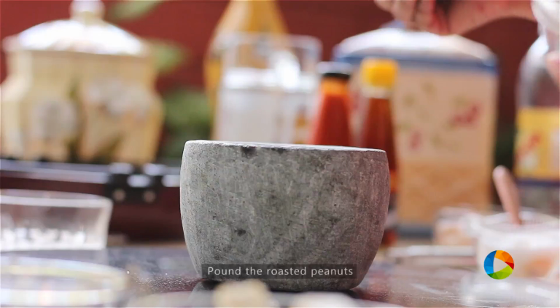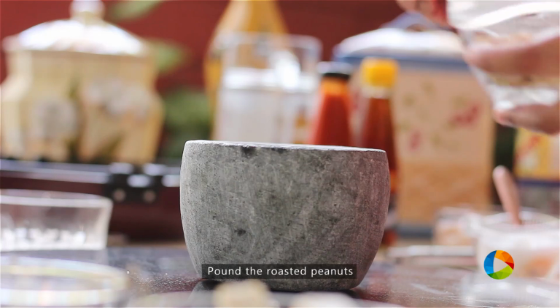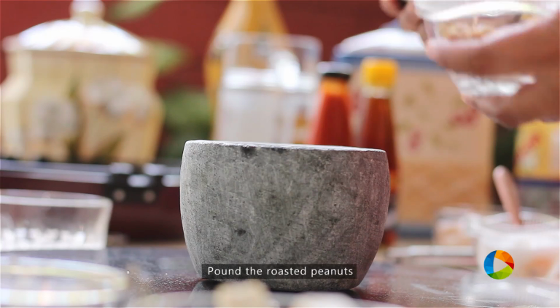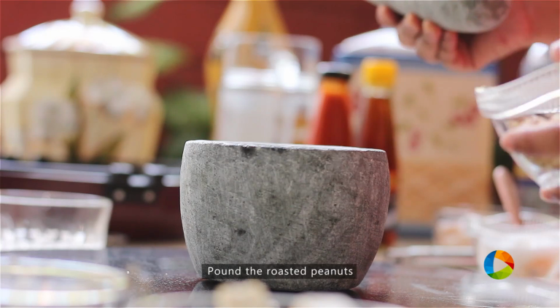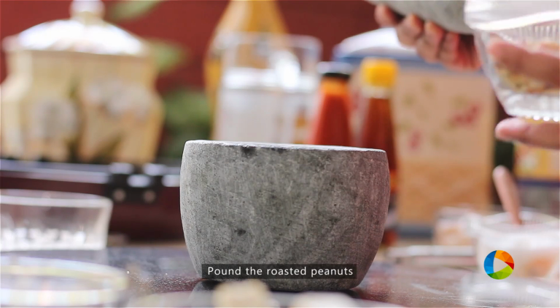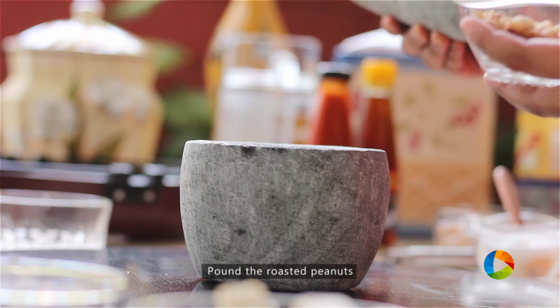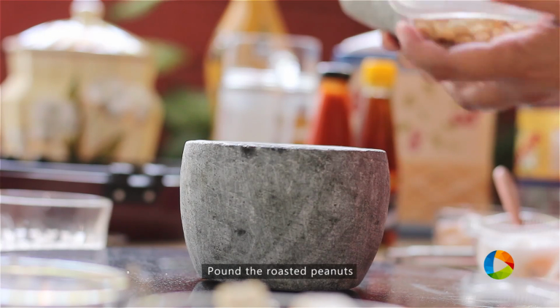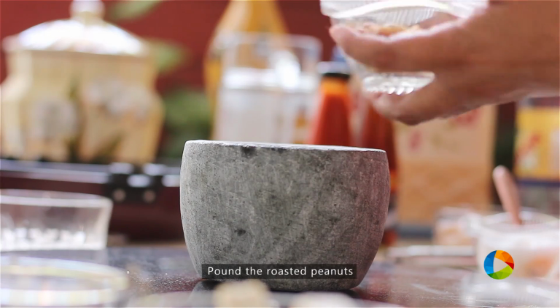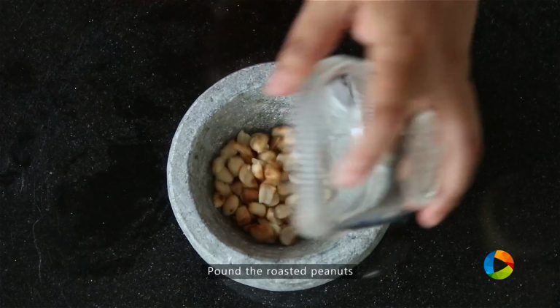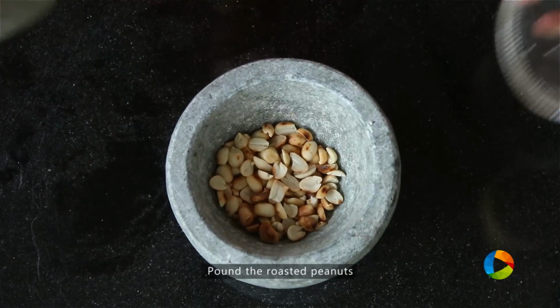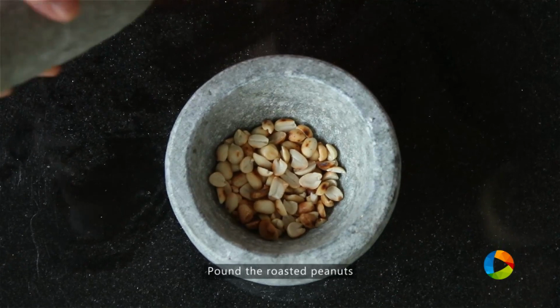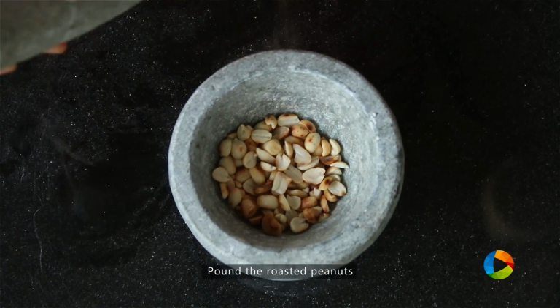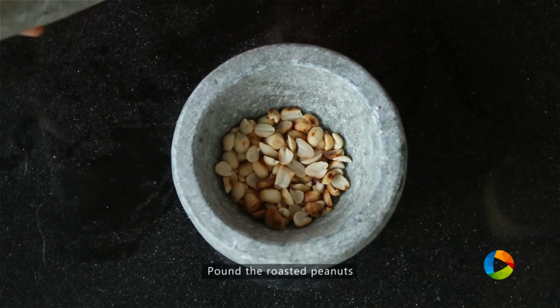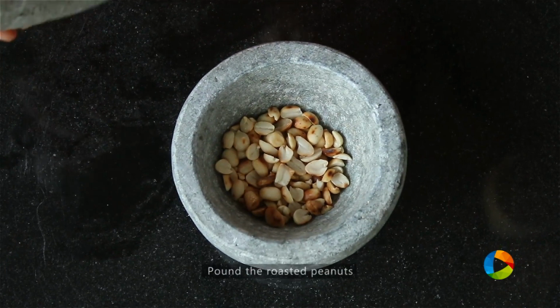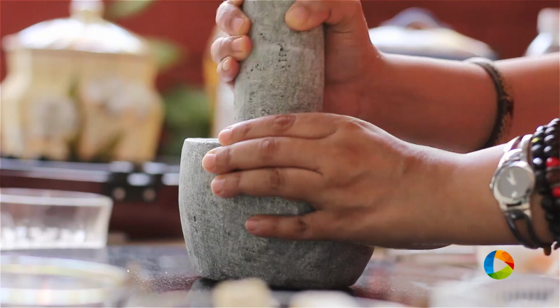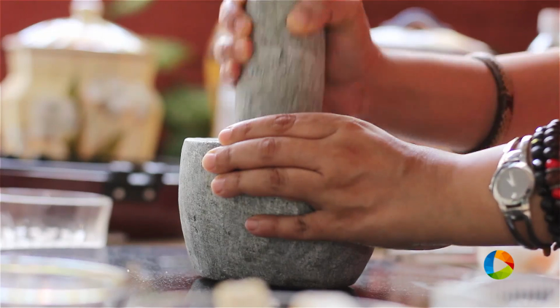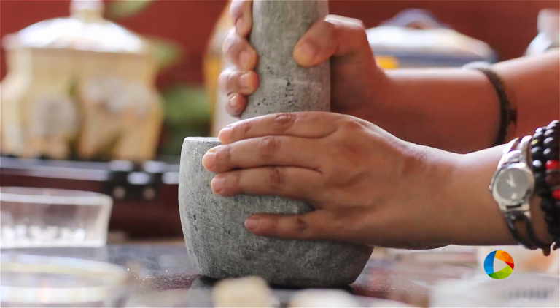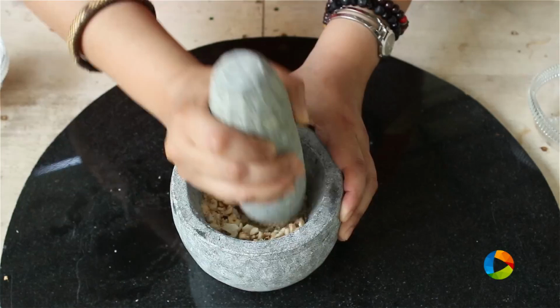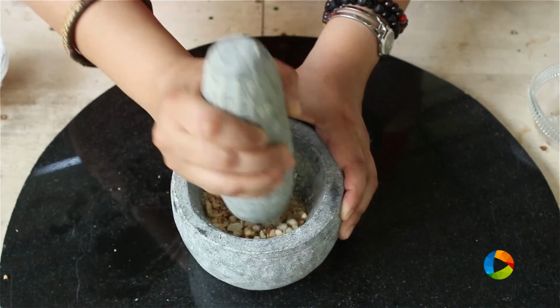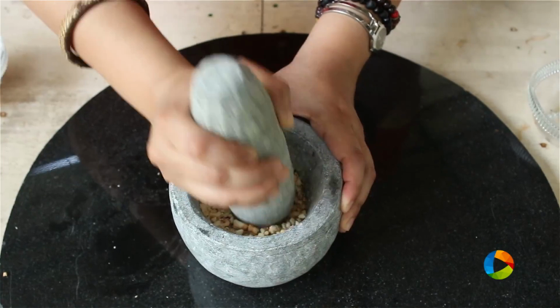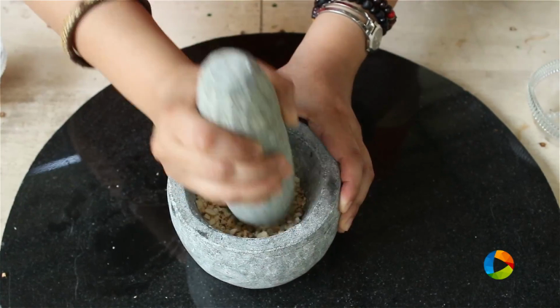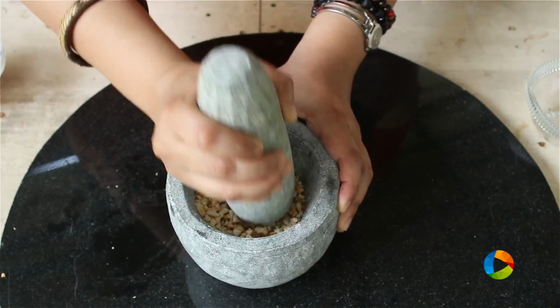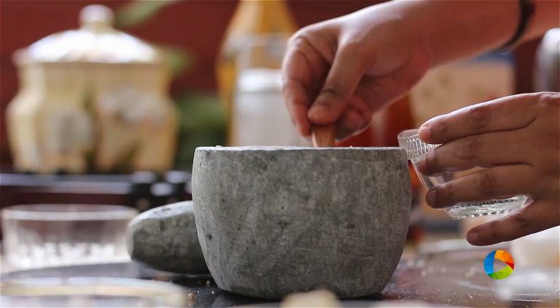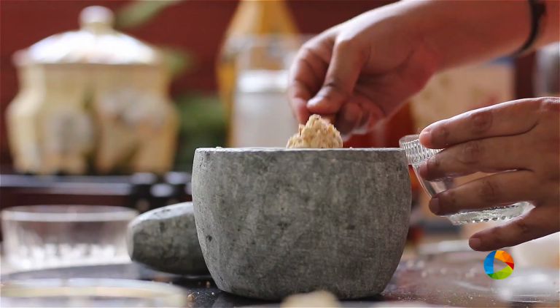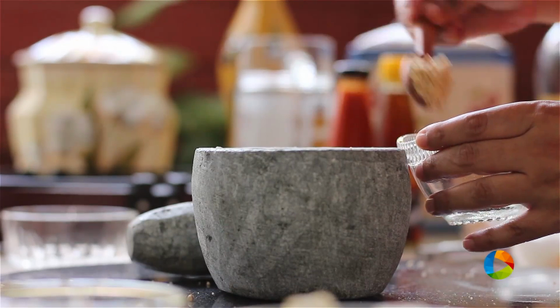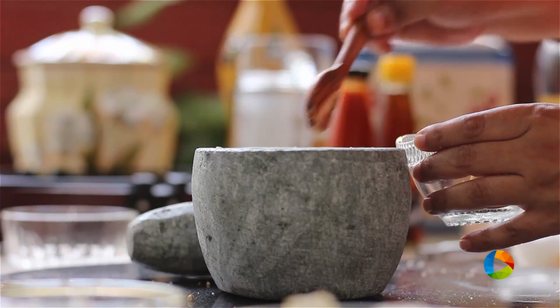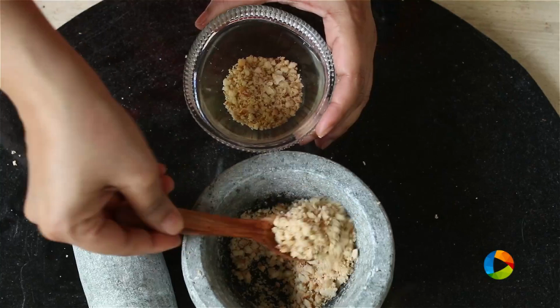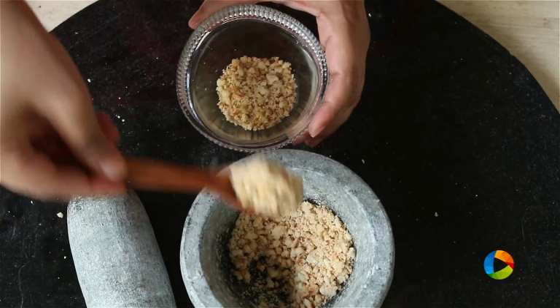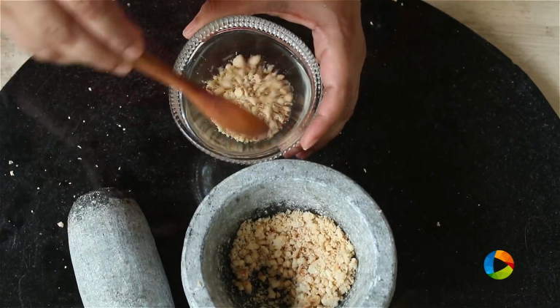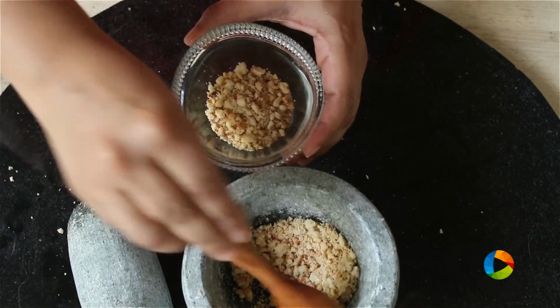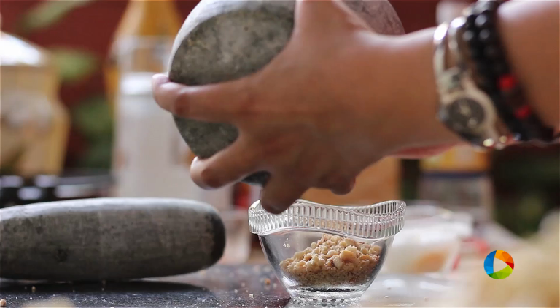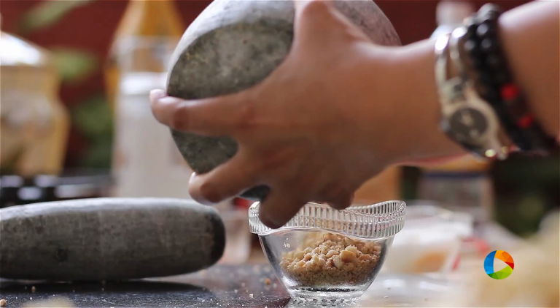I'm just going to pound two tablespoons of slightly roasted peanuts. It will give you a lovely texture and crunch to your Pad Thai noodles and gives a lot of flavour.